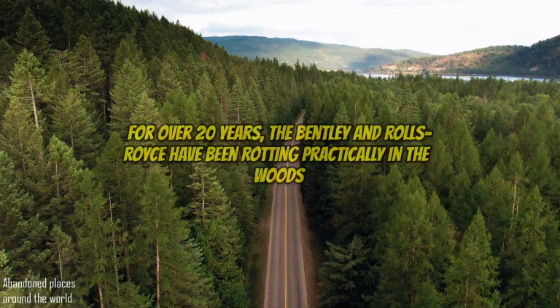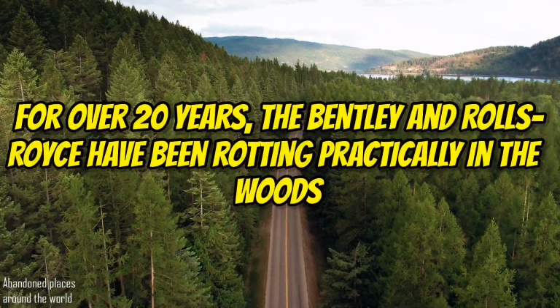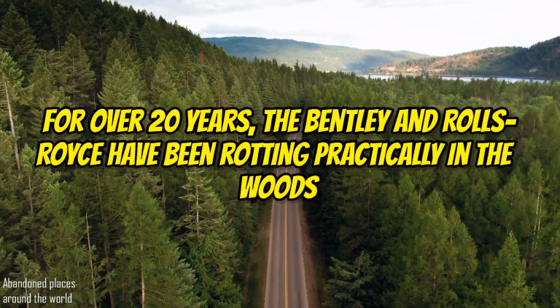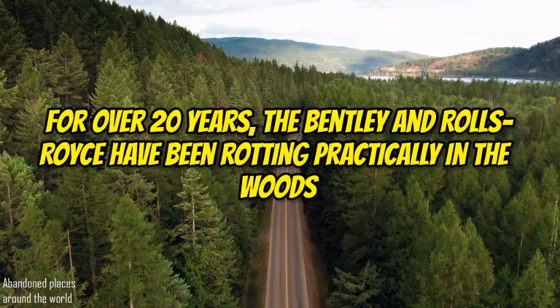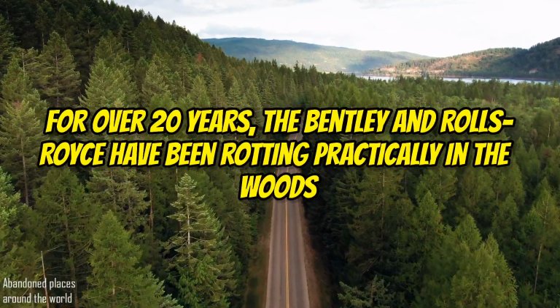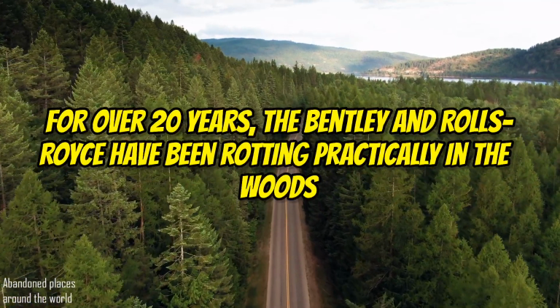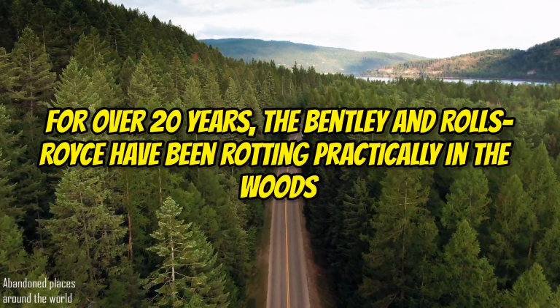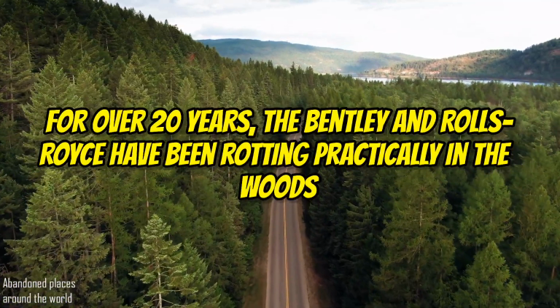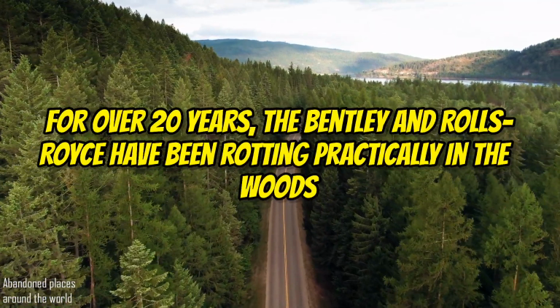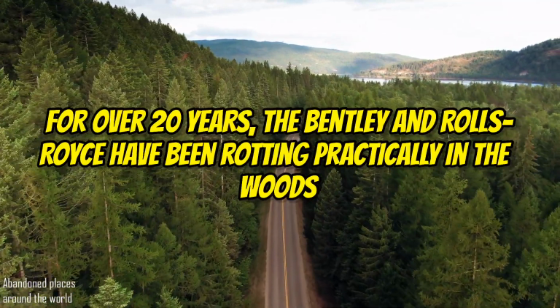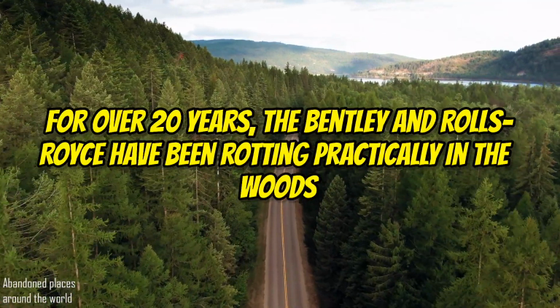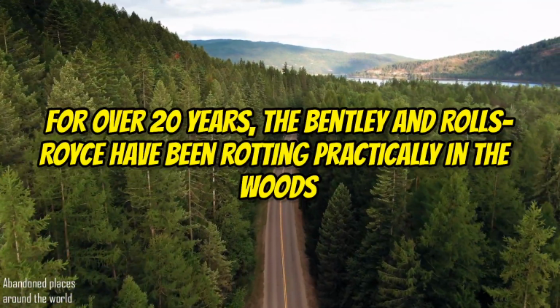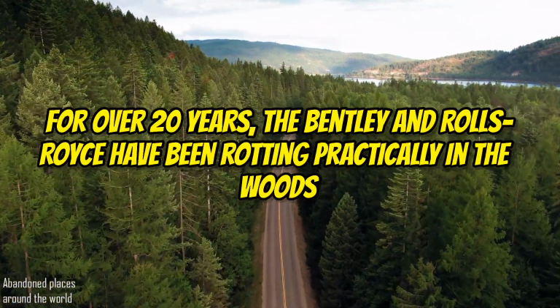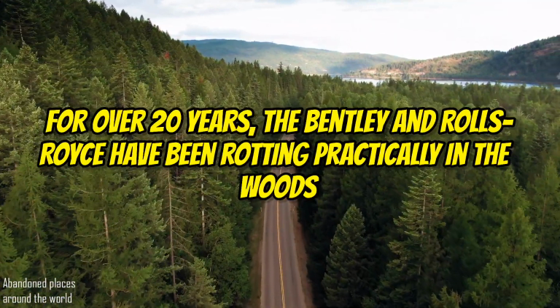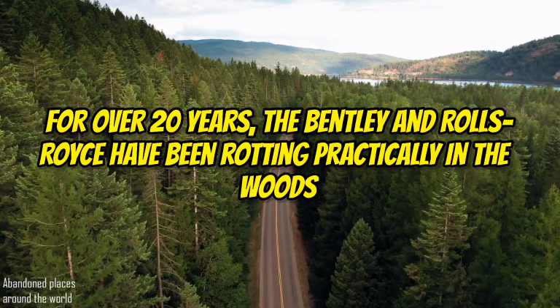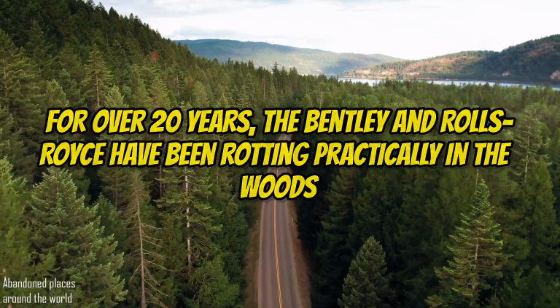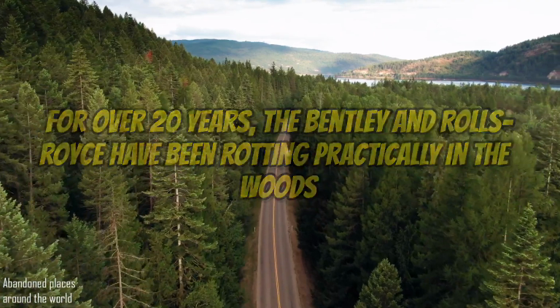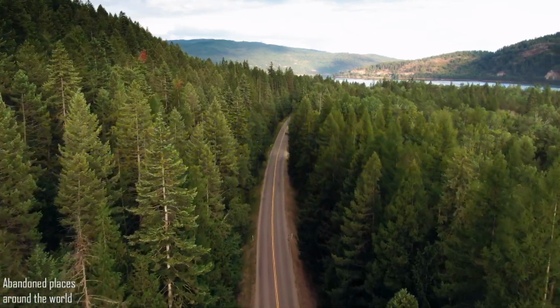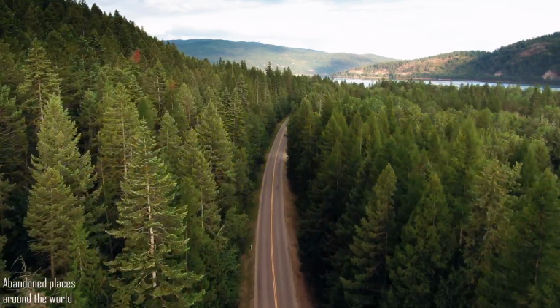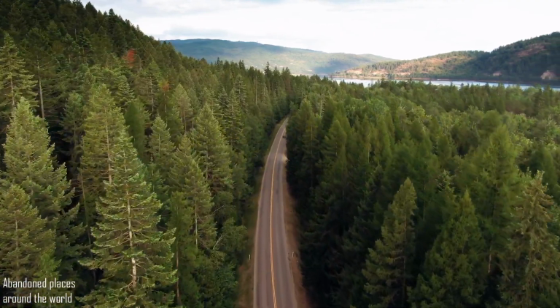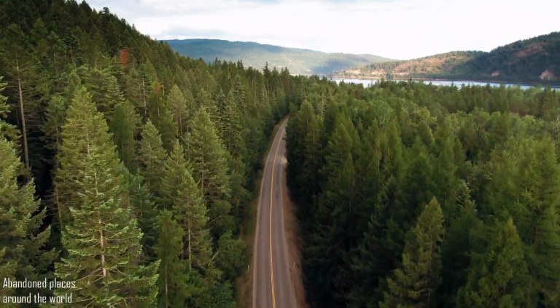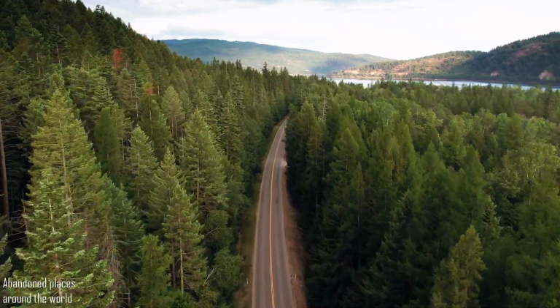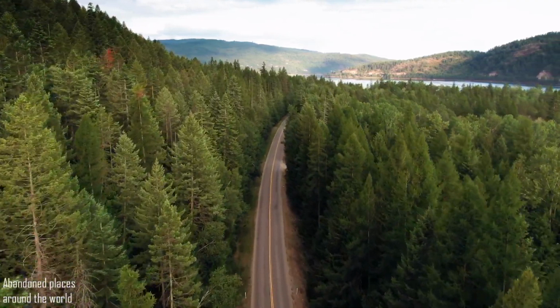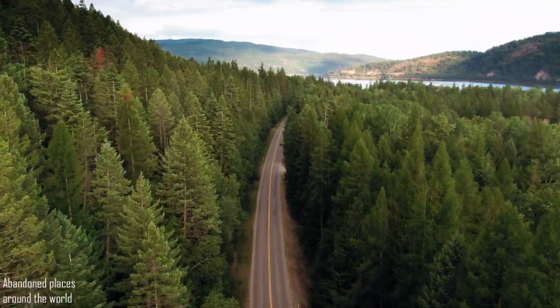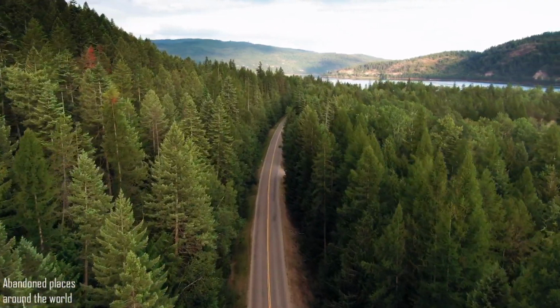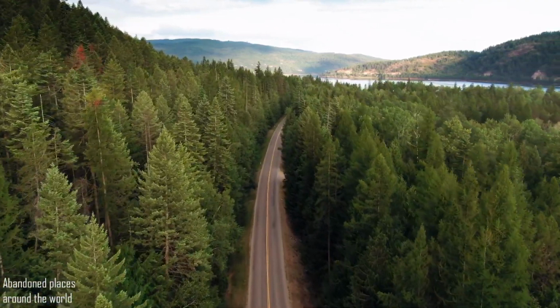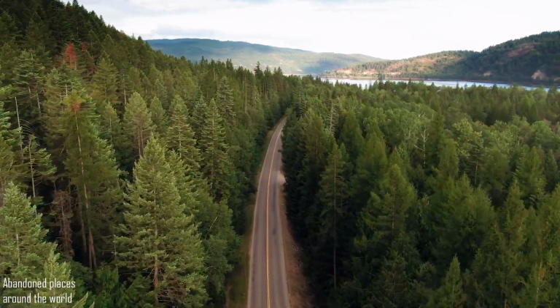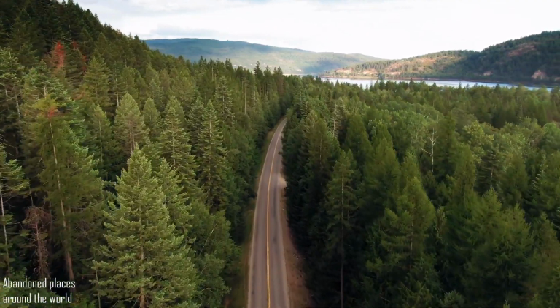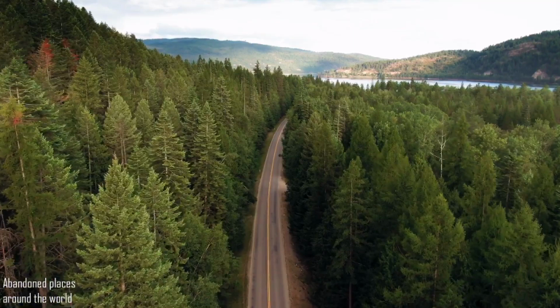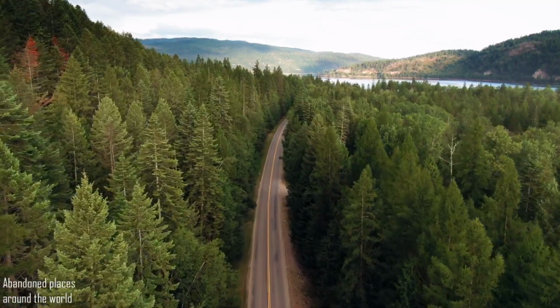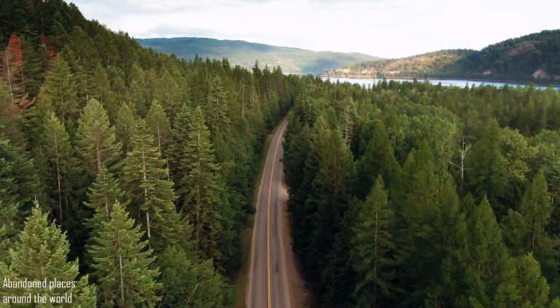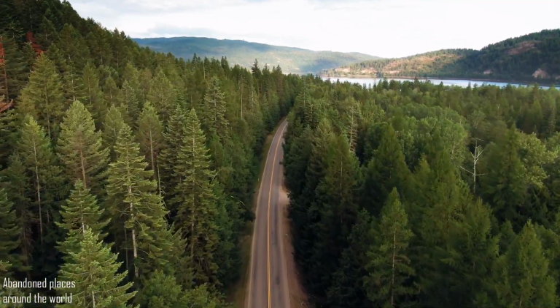For over 20 years, these Bentley and Rolls-Royce have been rotting practically in the woods. Another sad story from a collector who couldn't collect and put the cars in order.